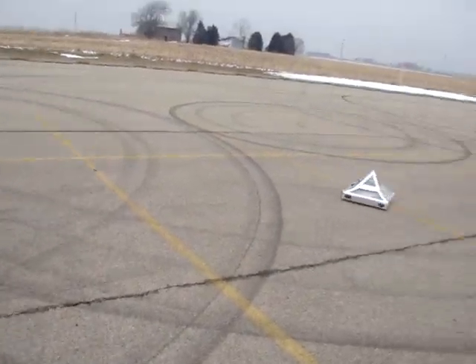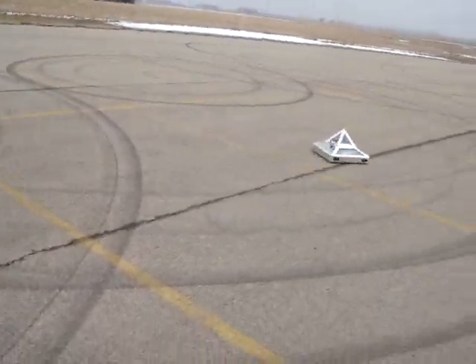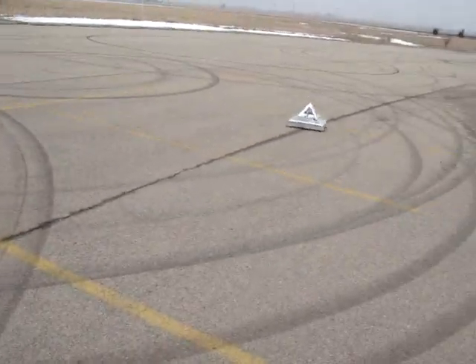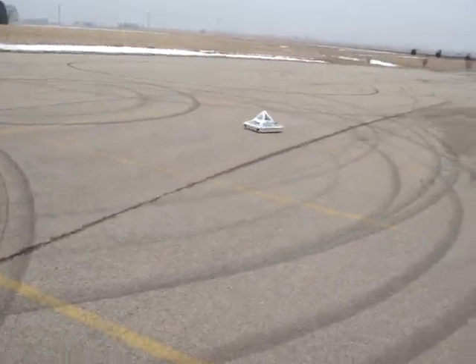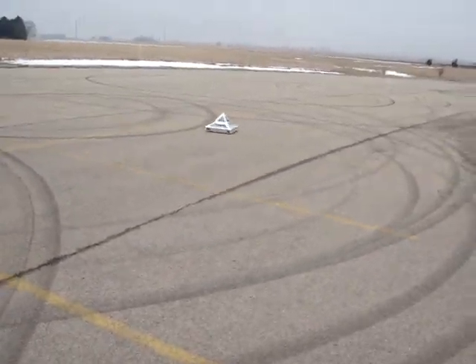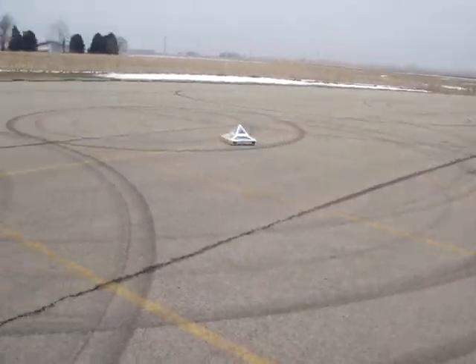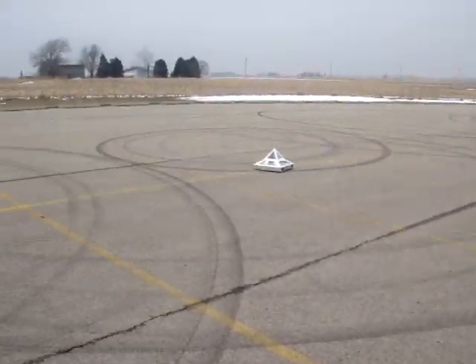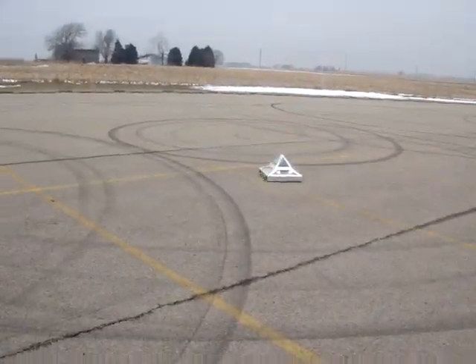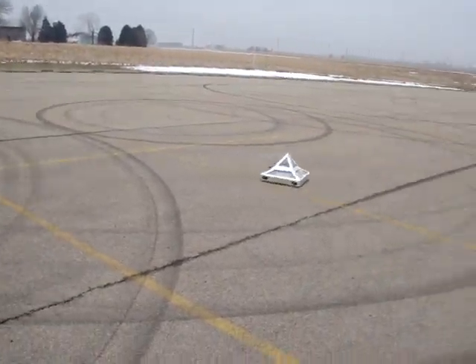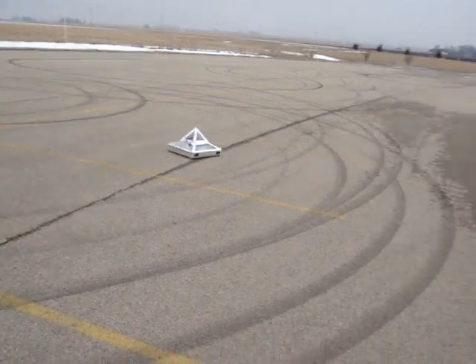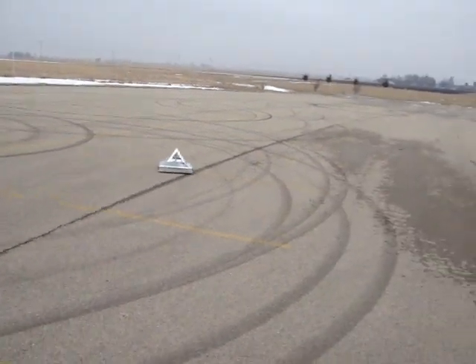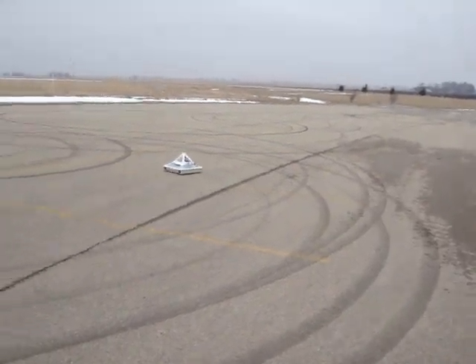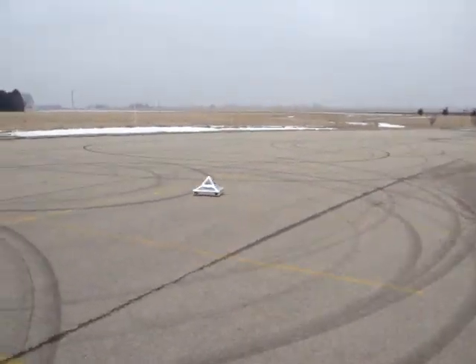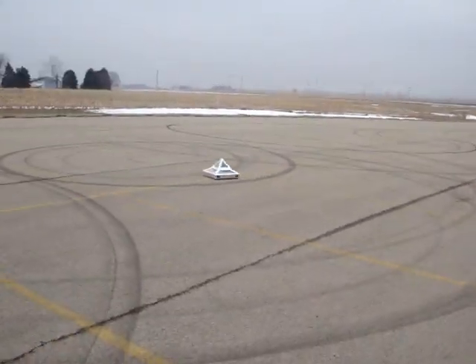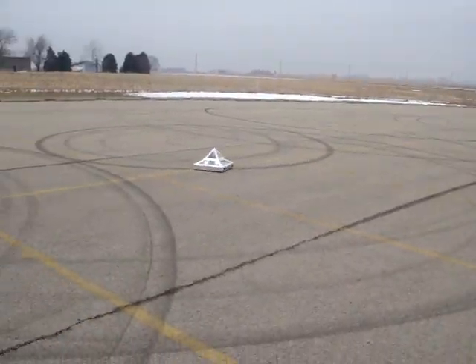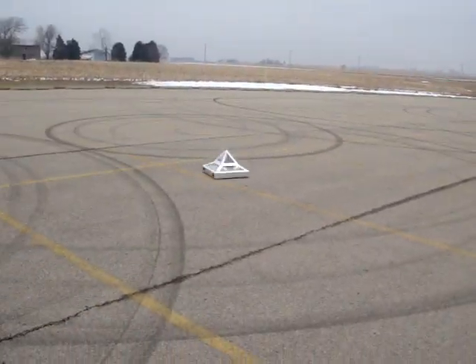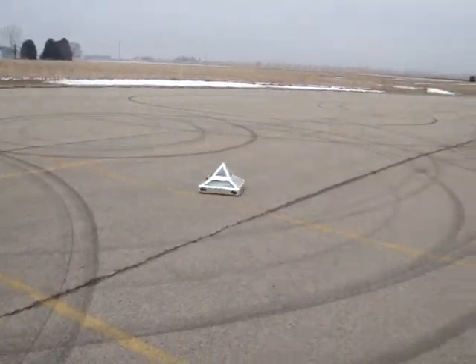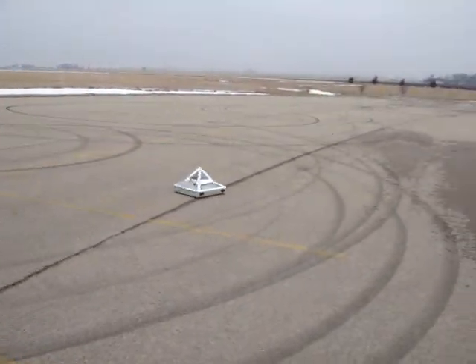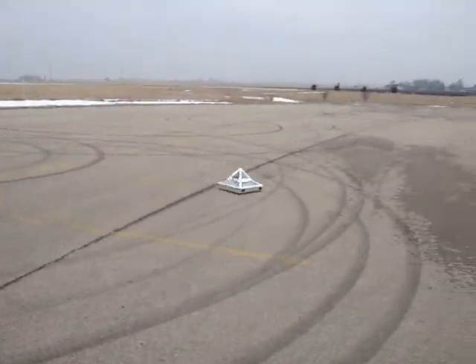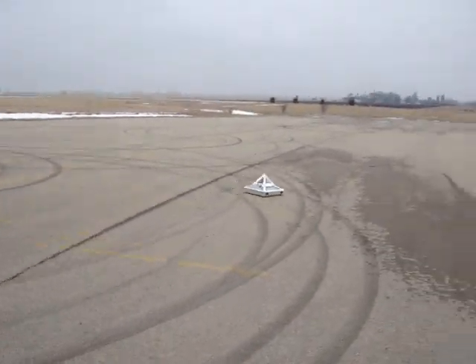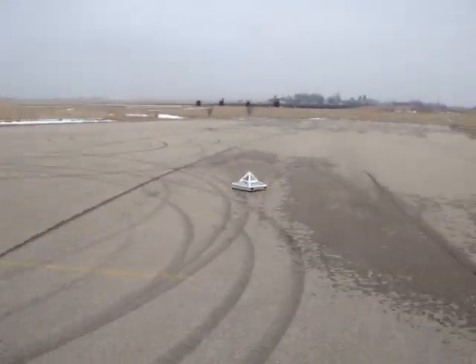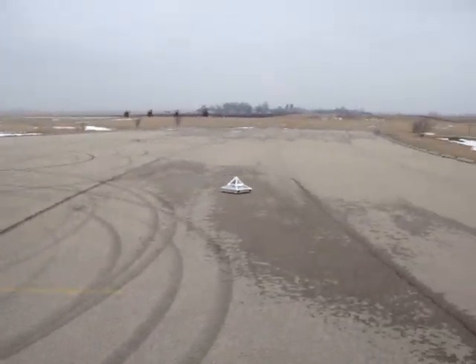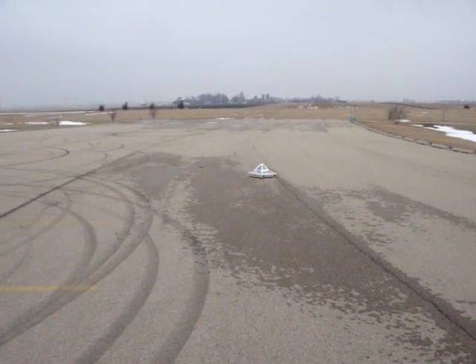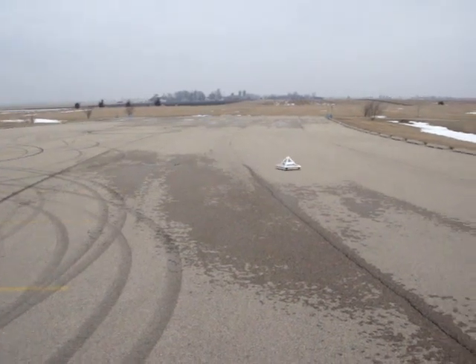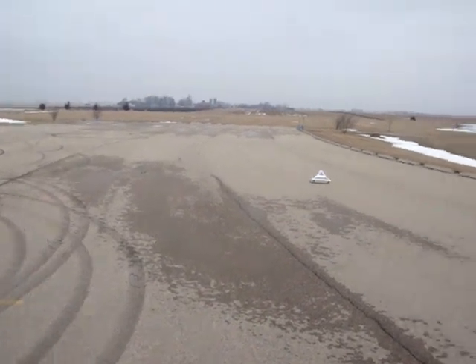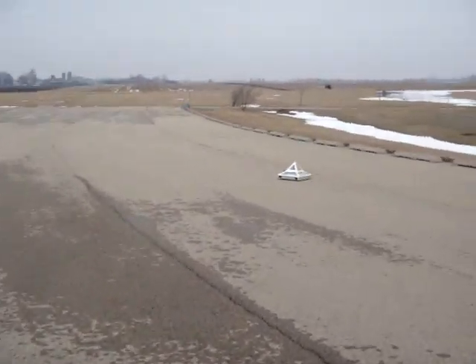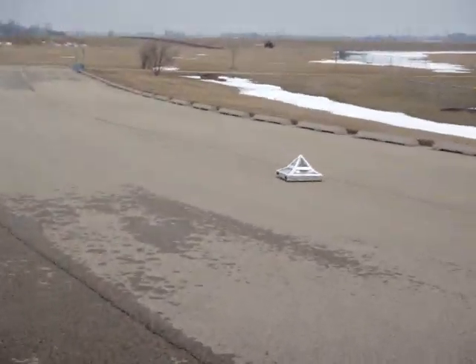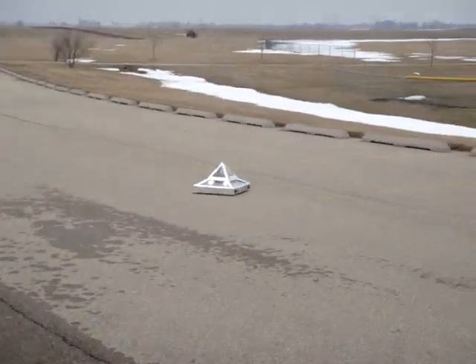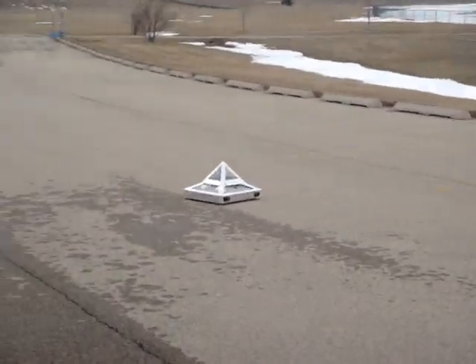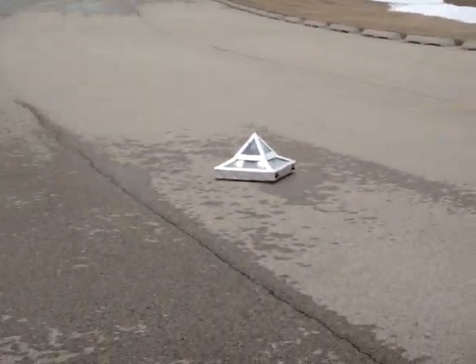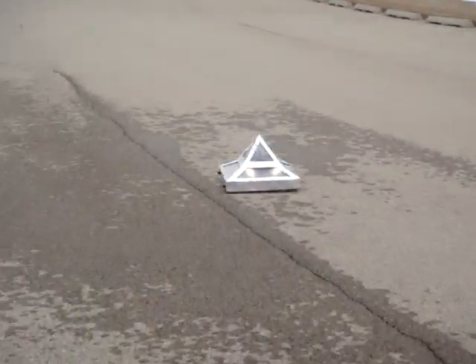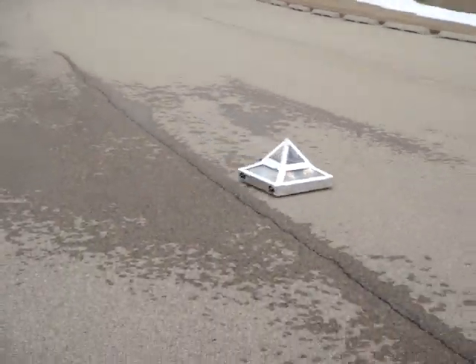You can see here, somebody came out here a couple of nights ago and drag raced their car. Look at how much tighter of a circle I can make at full speed. This is what it's going to be something like driving in the real car.